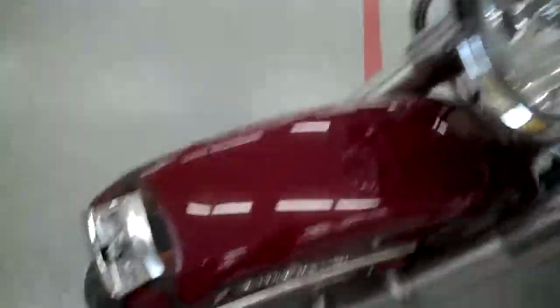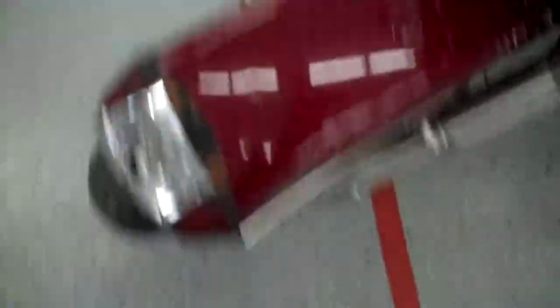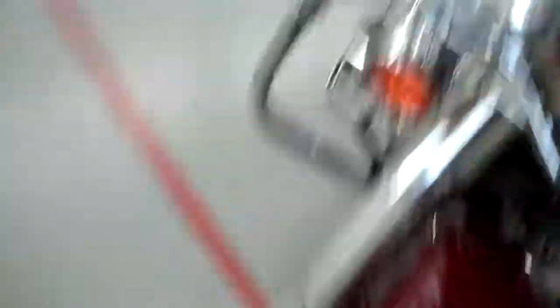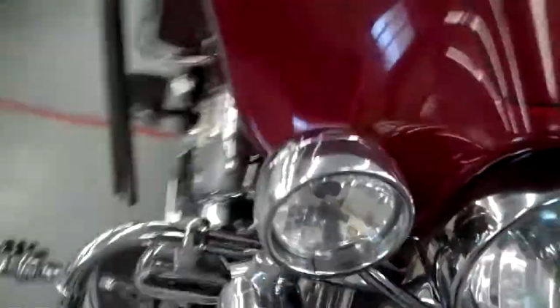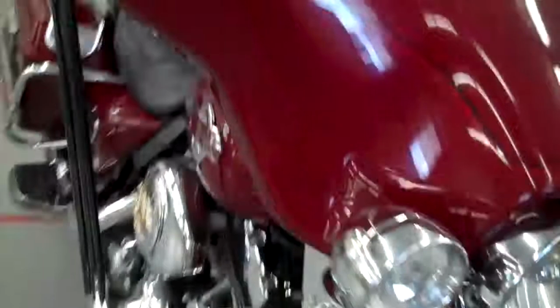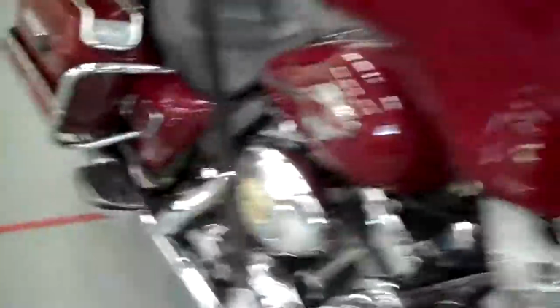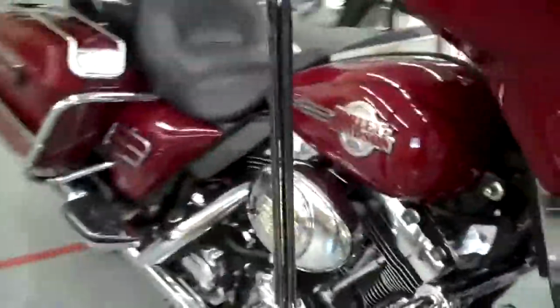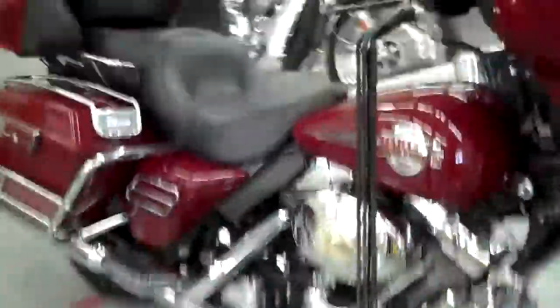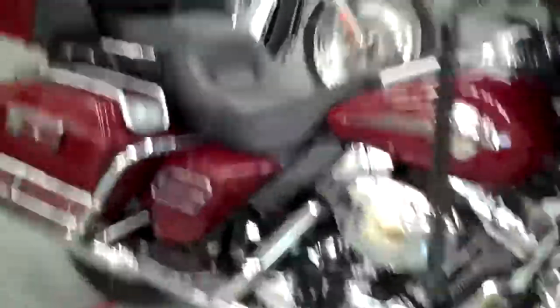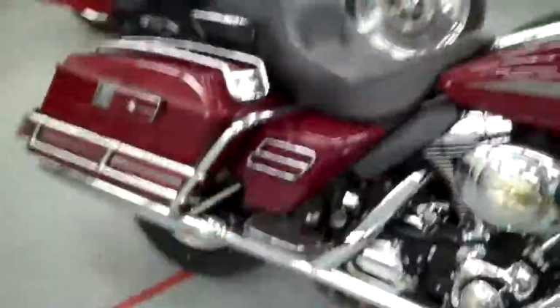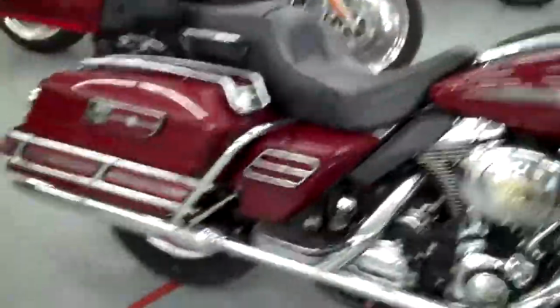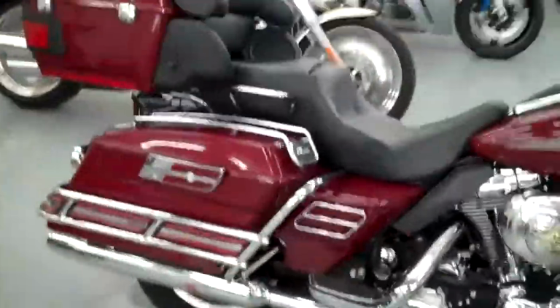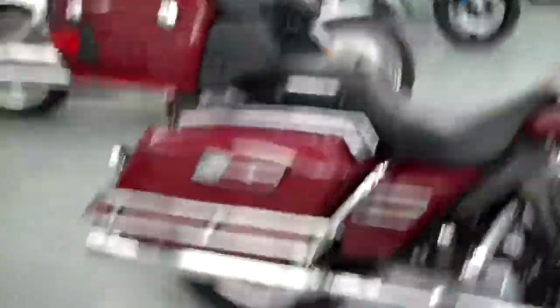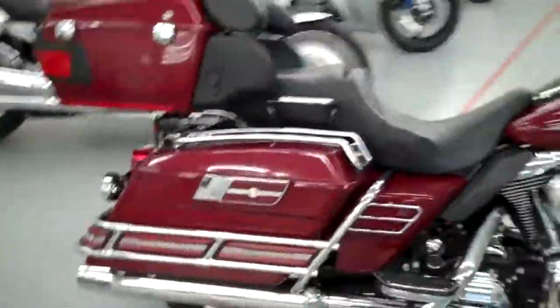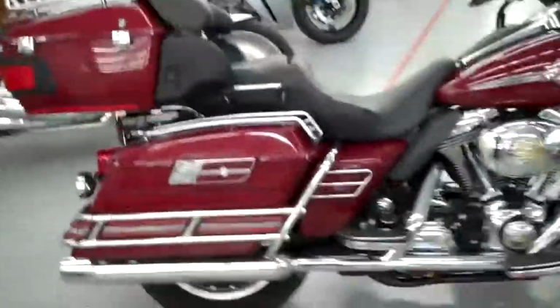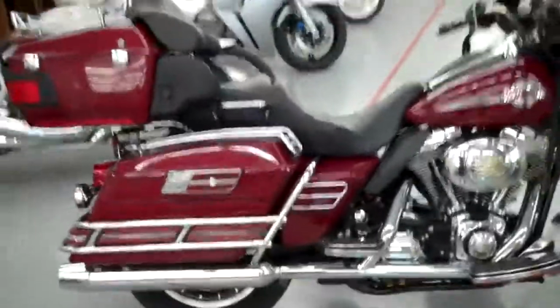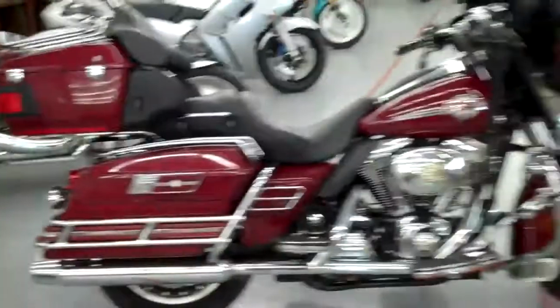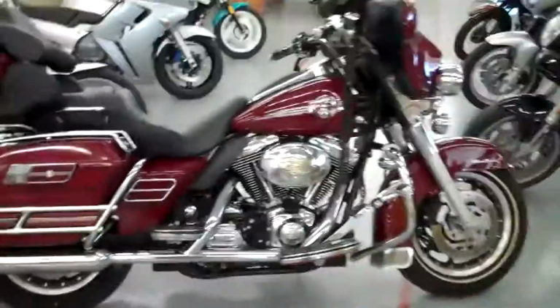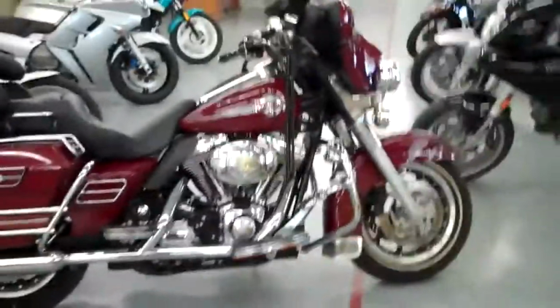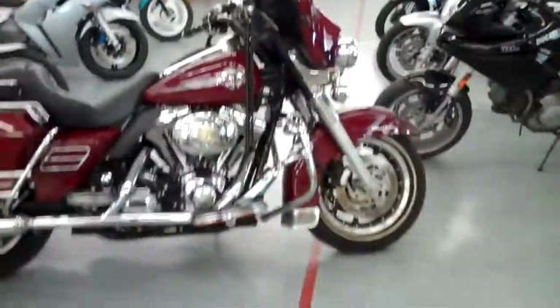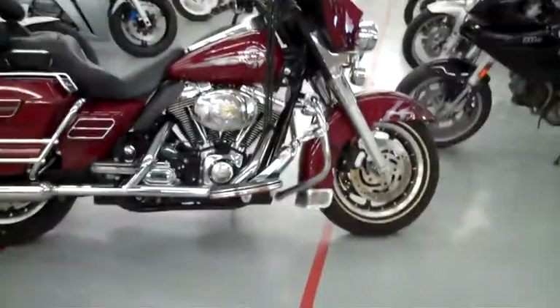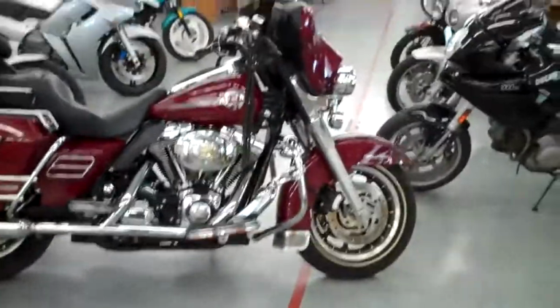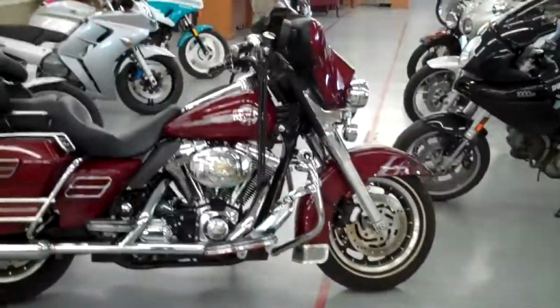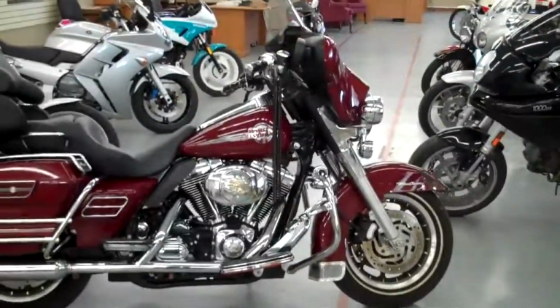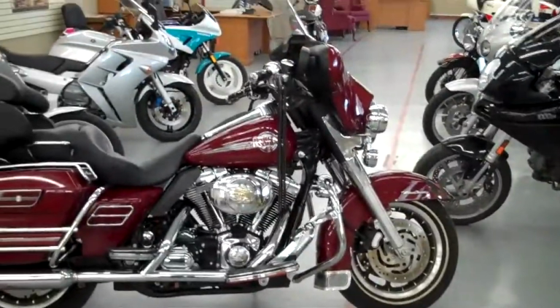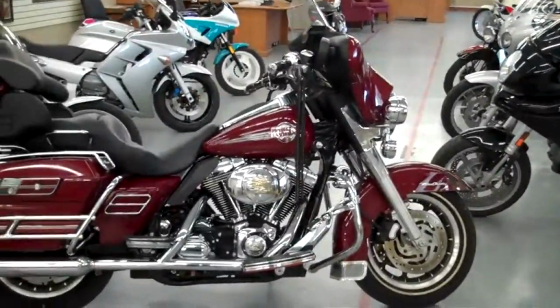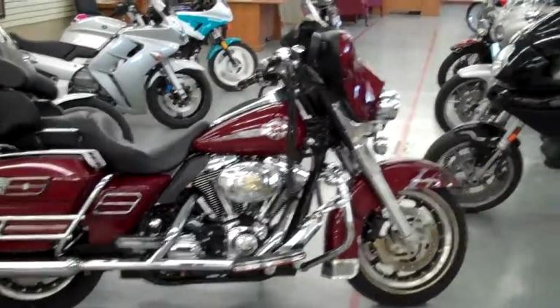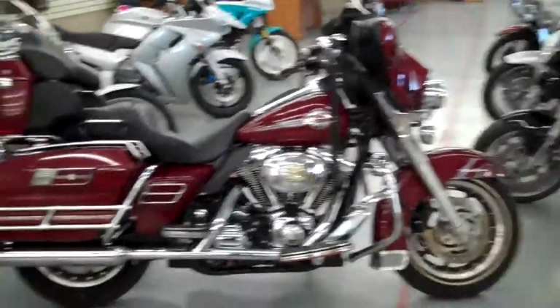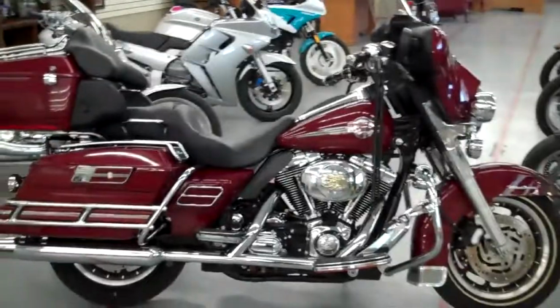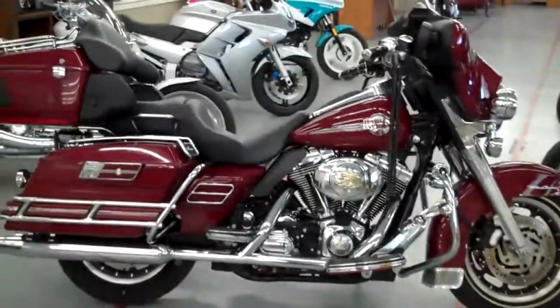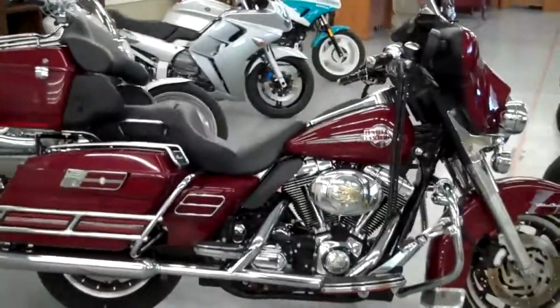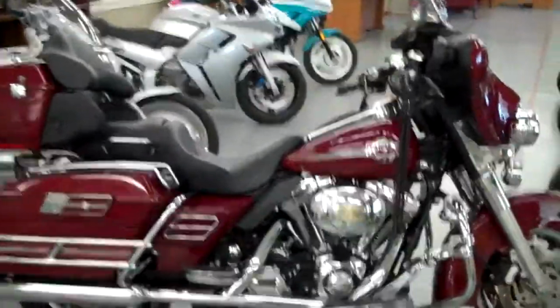You'll see on the front it's got a crunched front fender, but I am including a brand new fender with this one. Also some fork cover pieces that match the flames — all of that is coming with the bike.